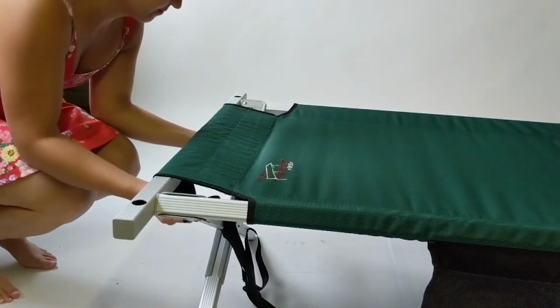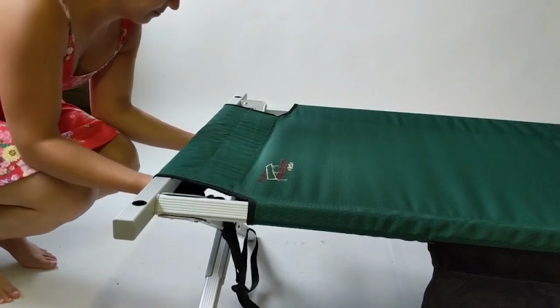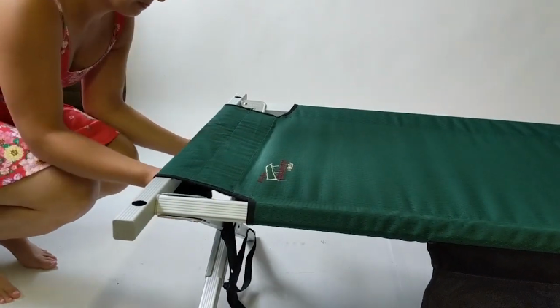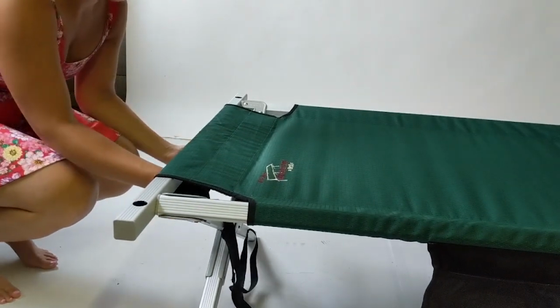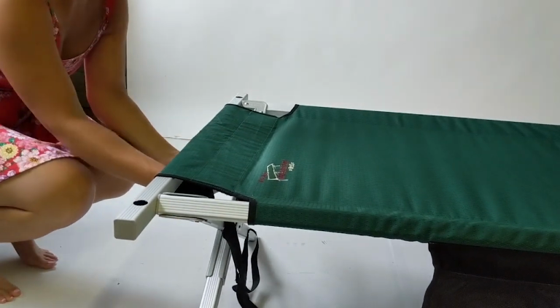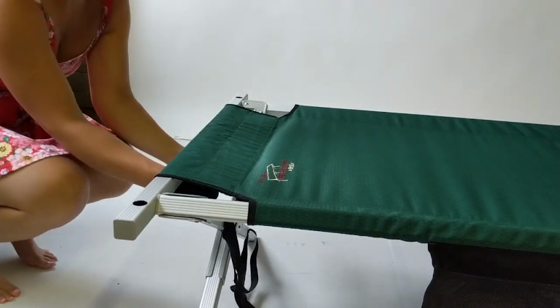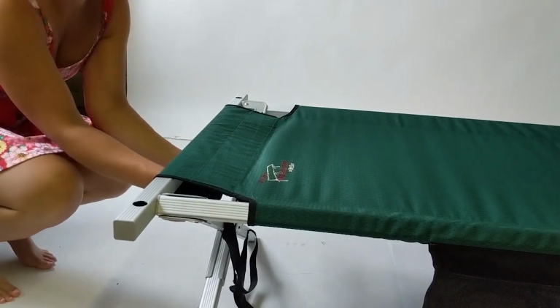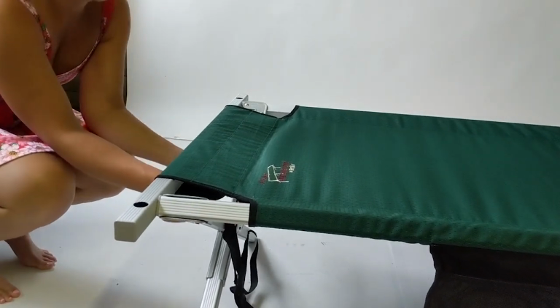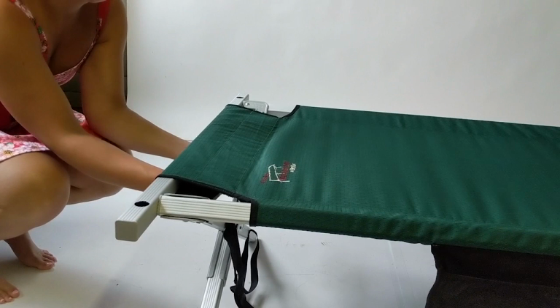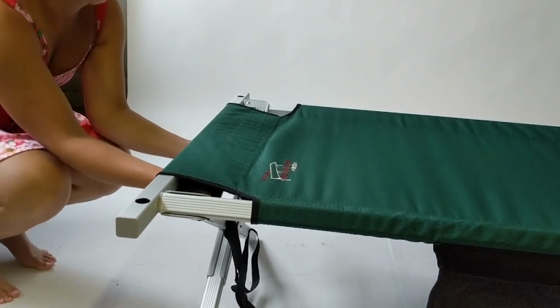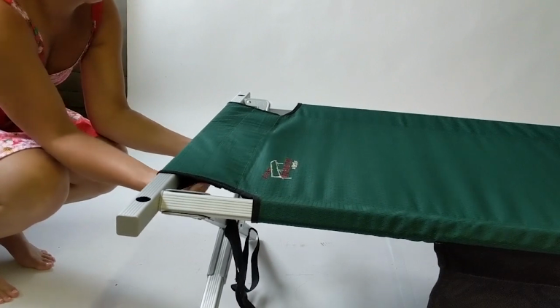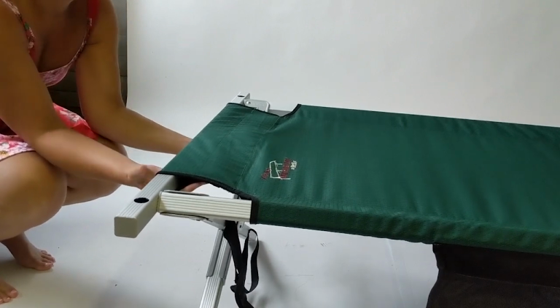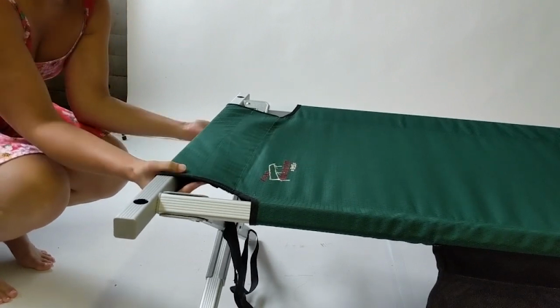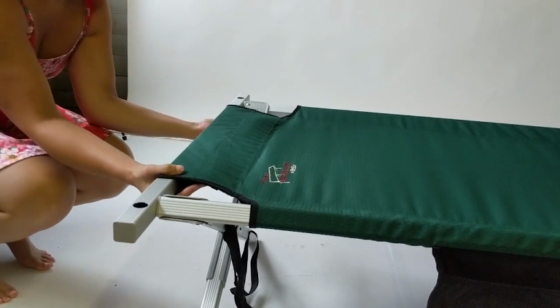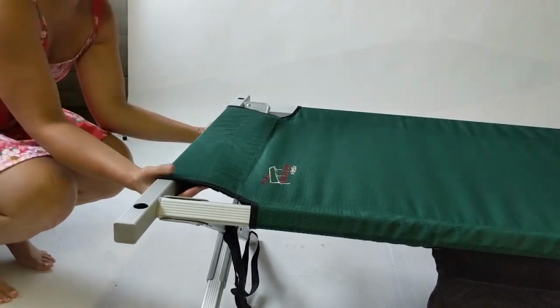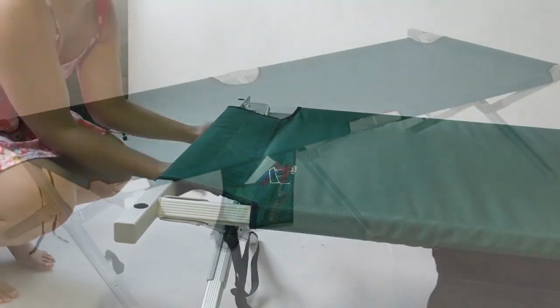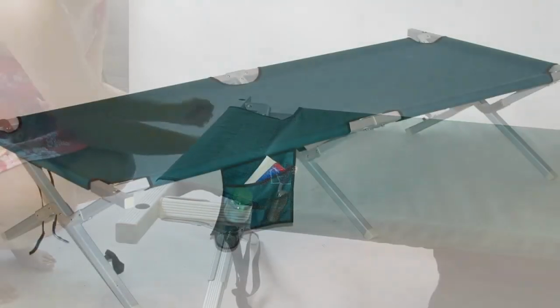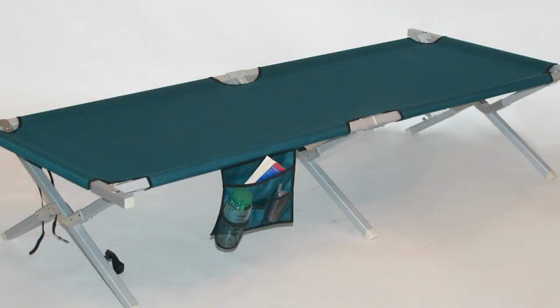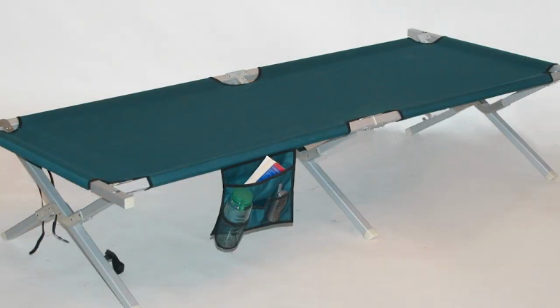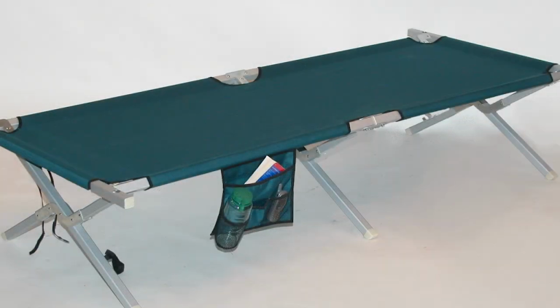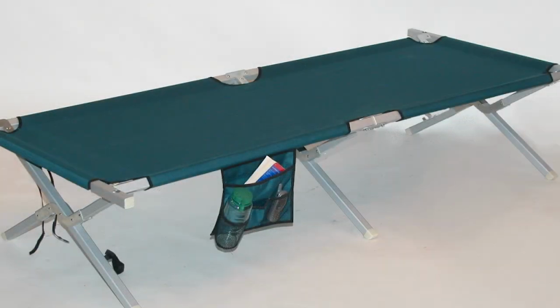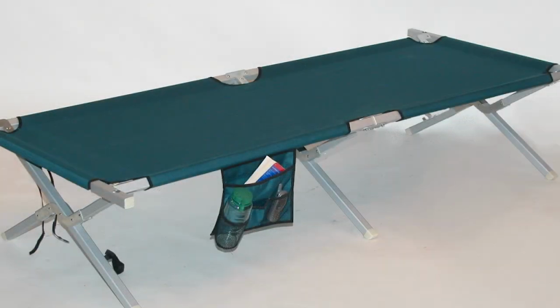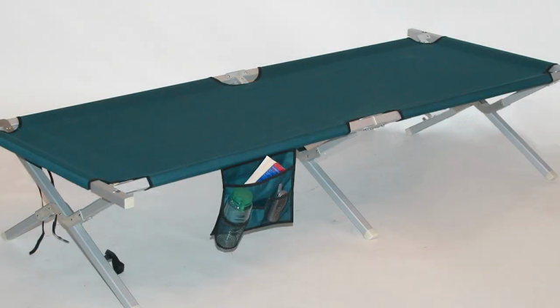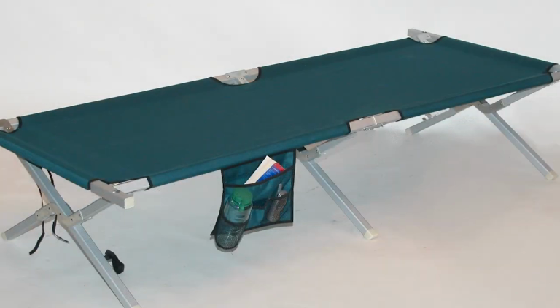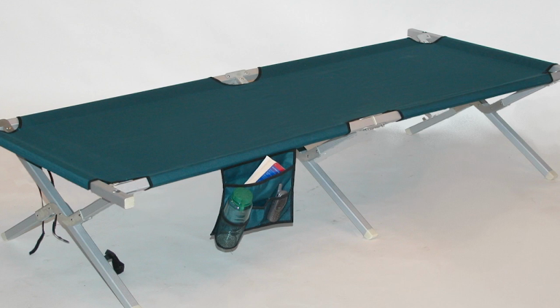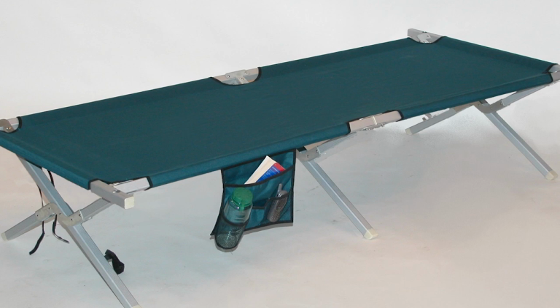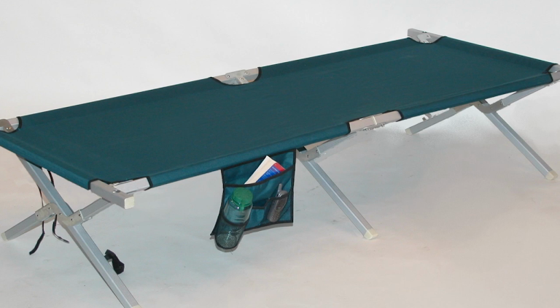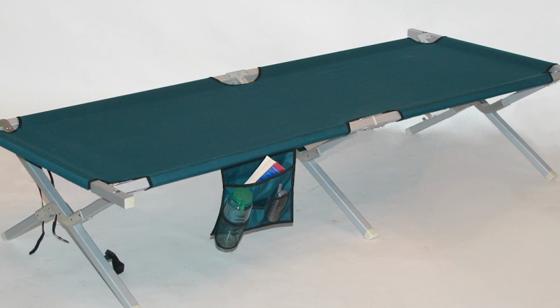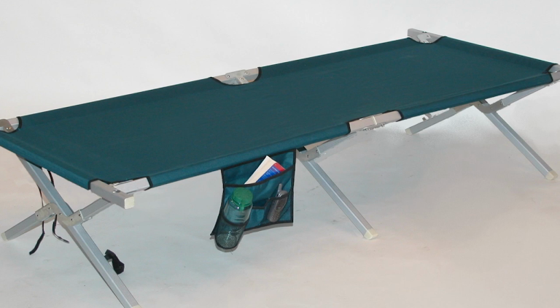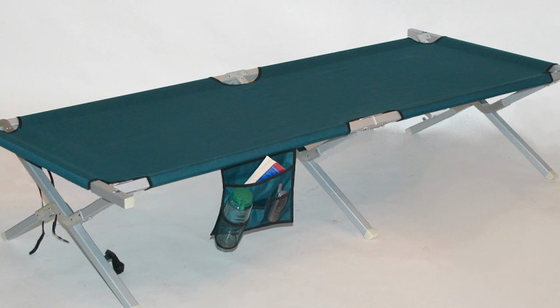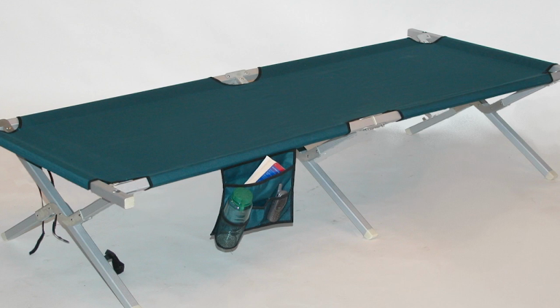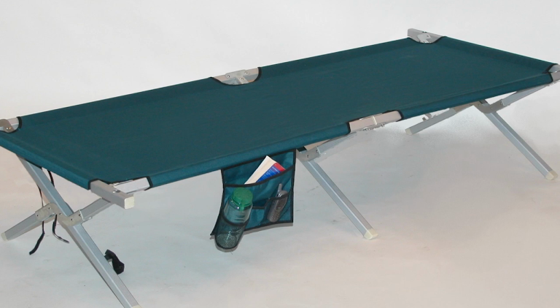Then you undo the hook and loop on the cover, wrap it around the end rail already on the cot, and fasten the hook and loop back together. Once you set it up and use the cot, the cover will stretch a bit and it will become easier to assemble.